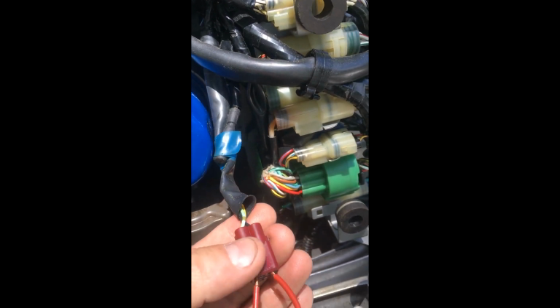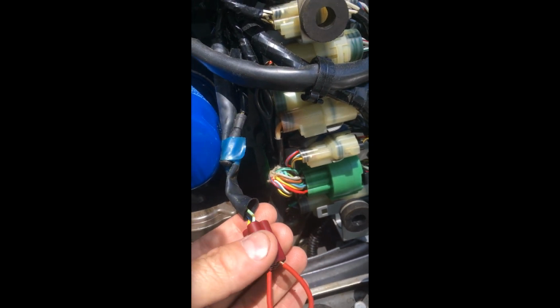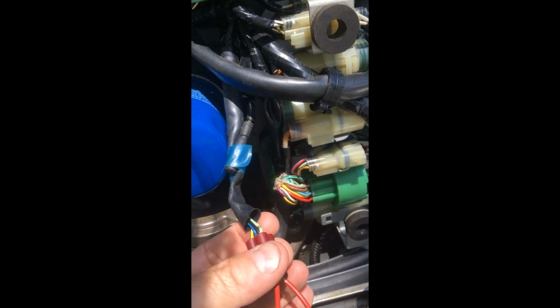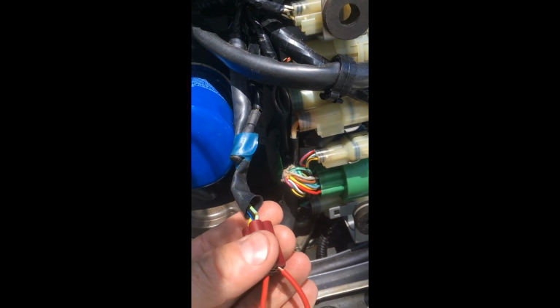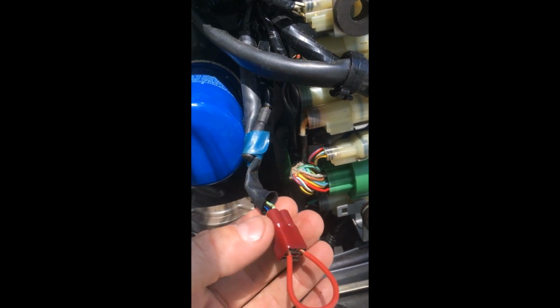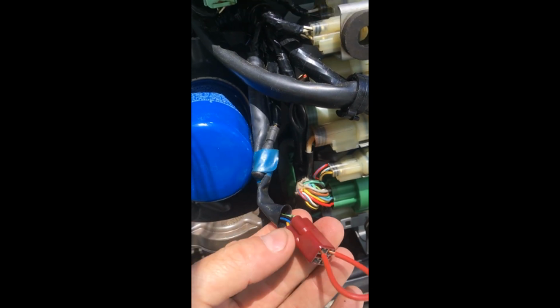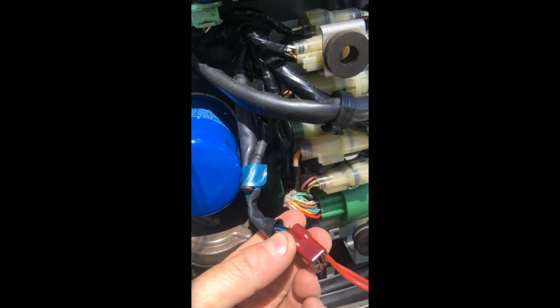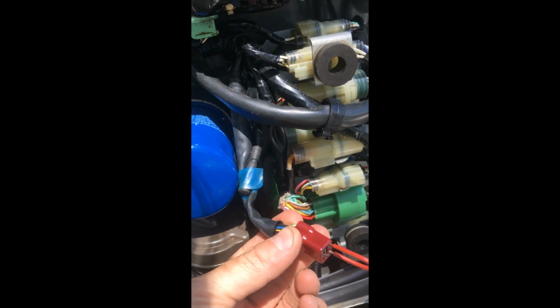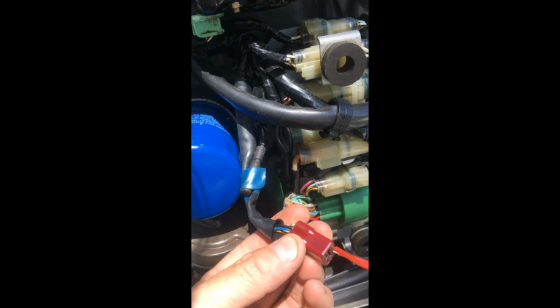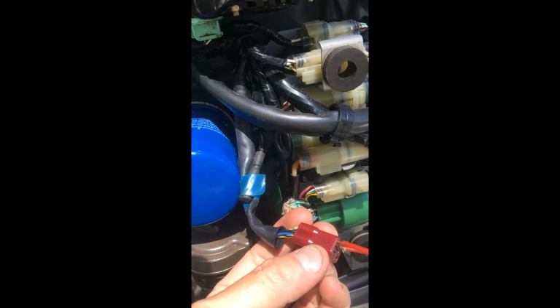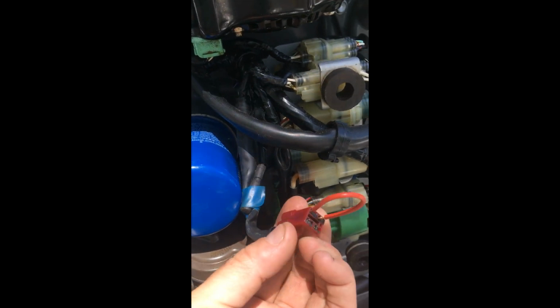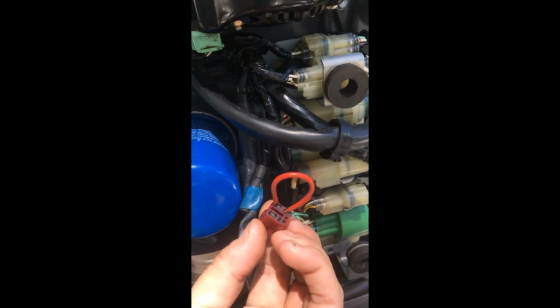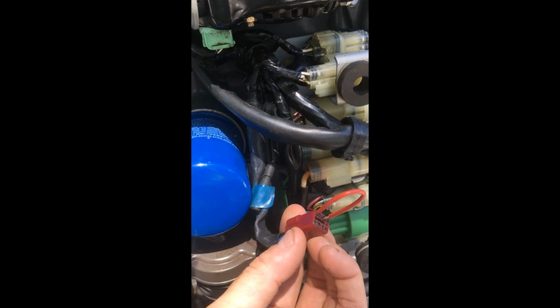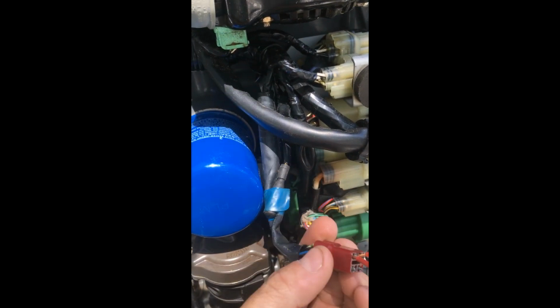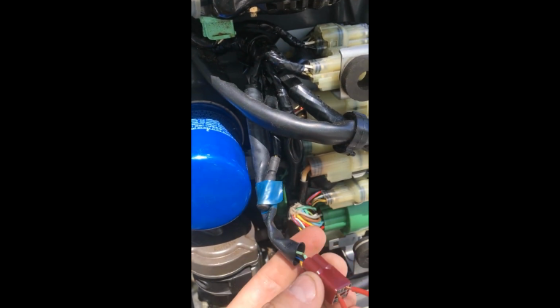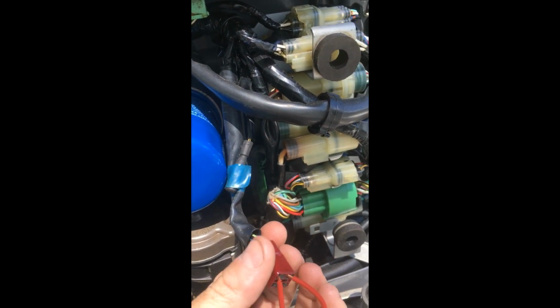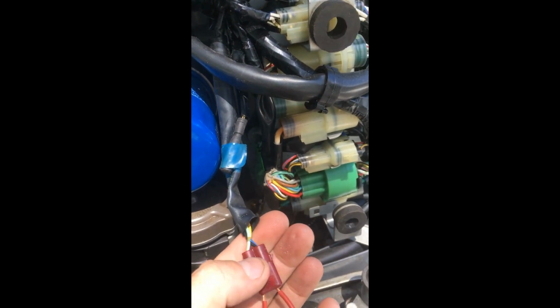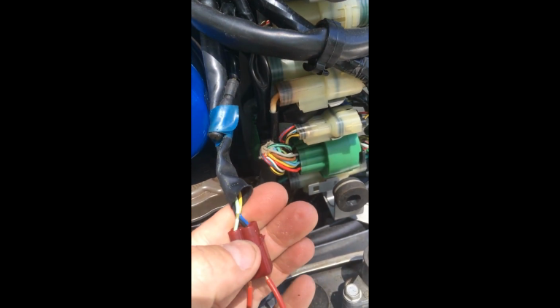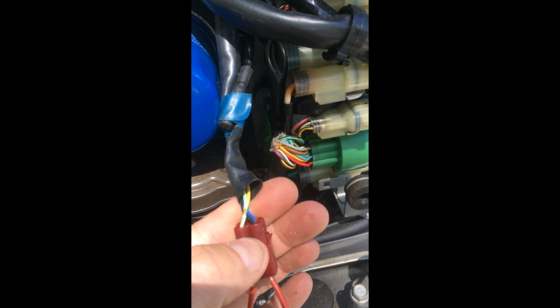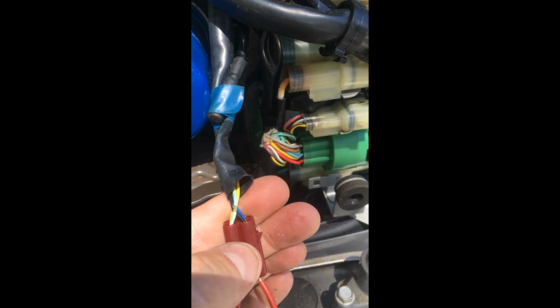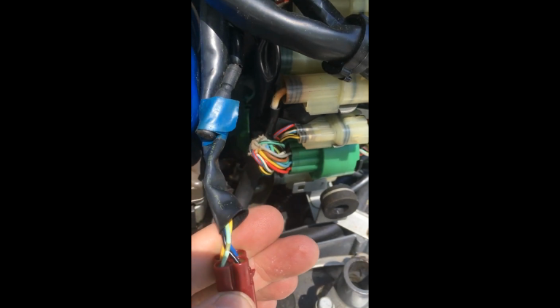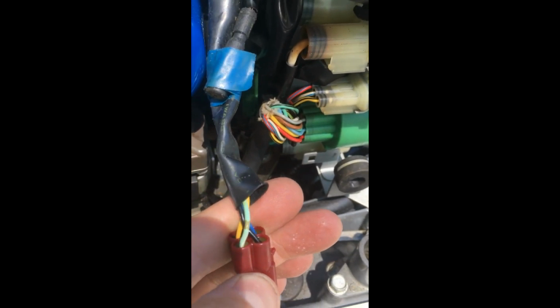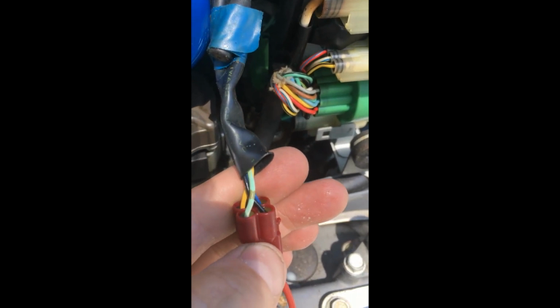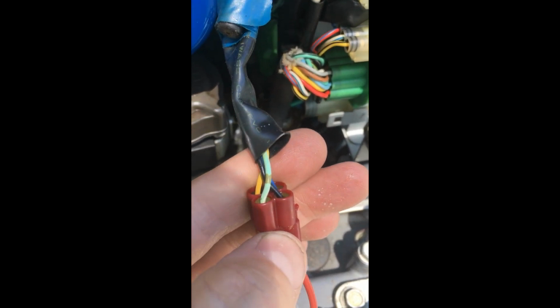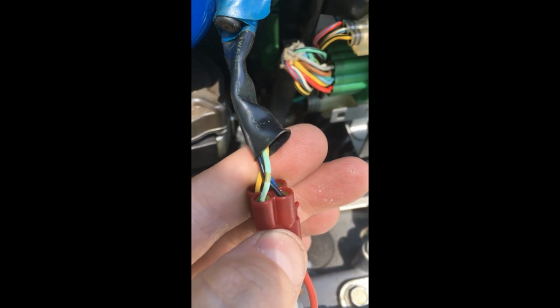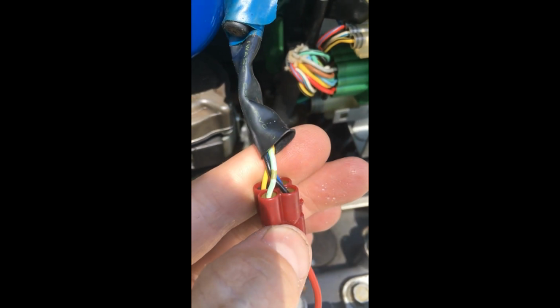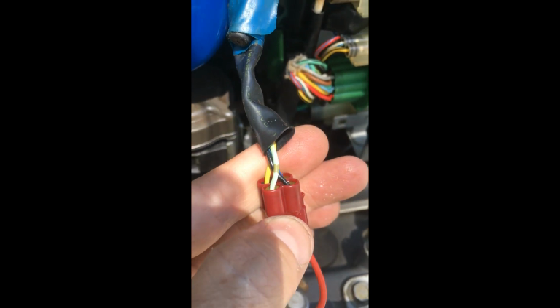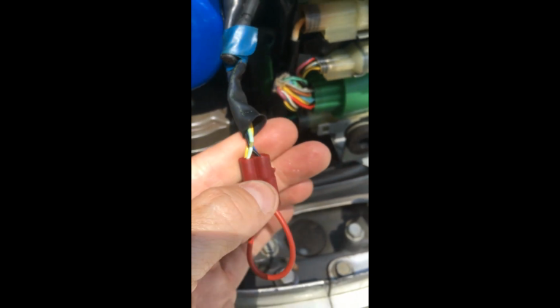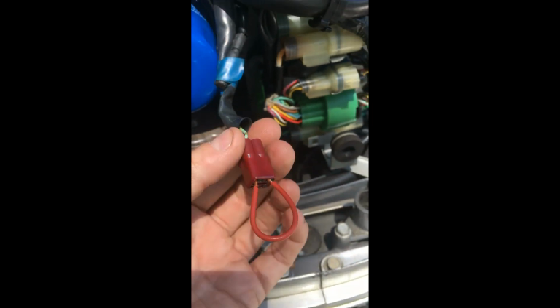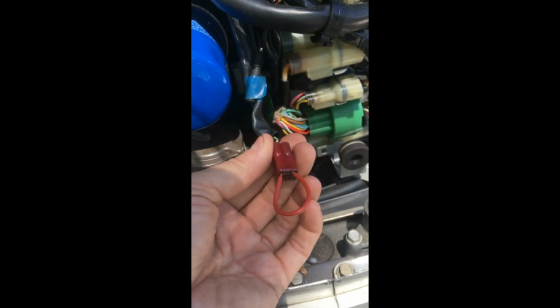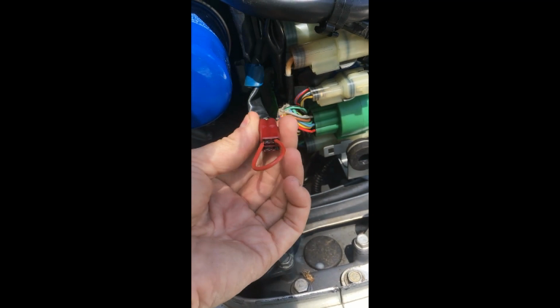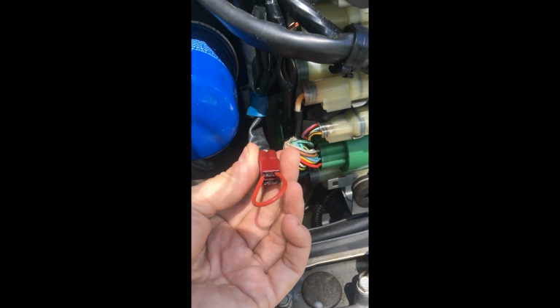Someone in a thread said it's the wires closest to the engine, but the way mine sits it's actually the wires further away from the engine. They do say it's the lime green and a black wire that you're supposed to short to get the codes.